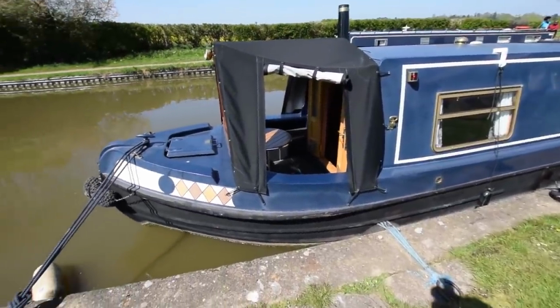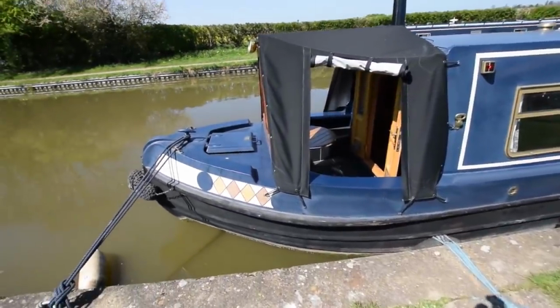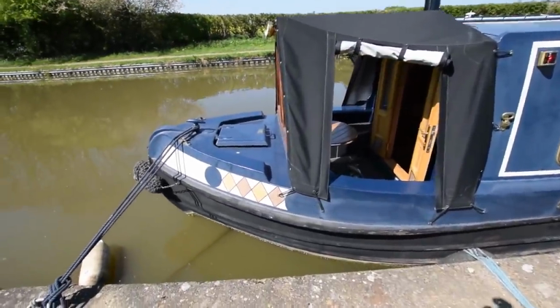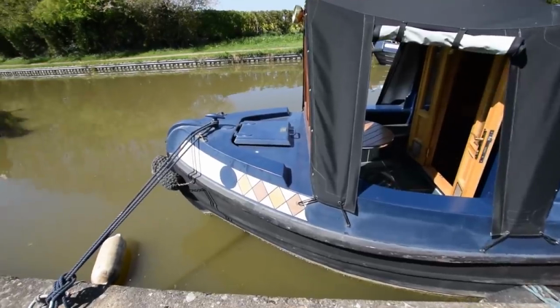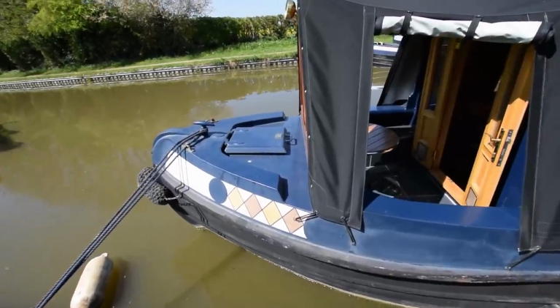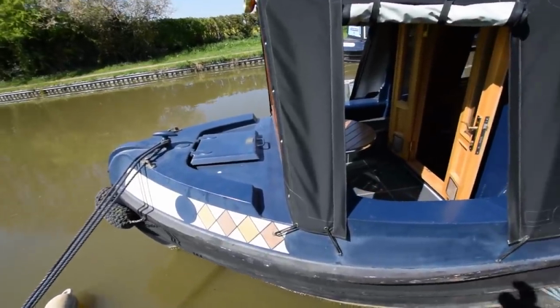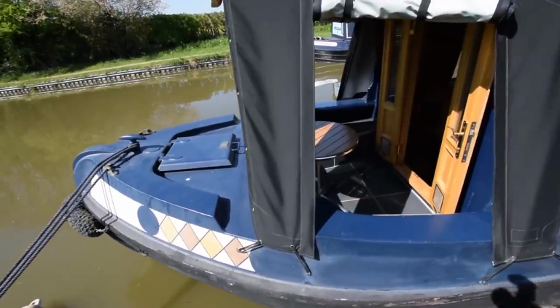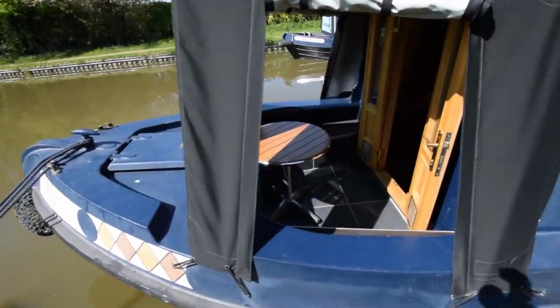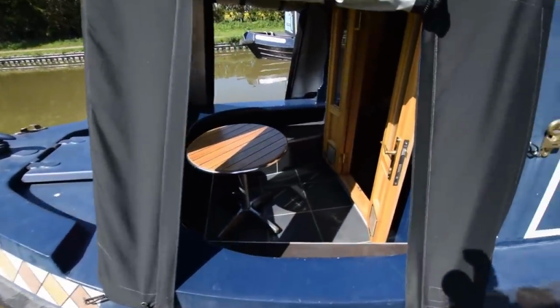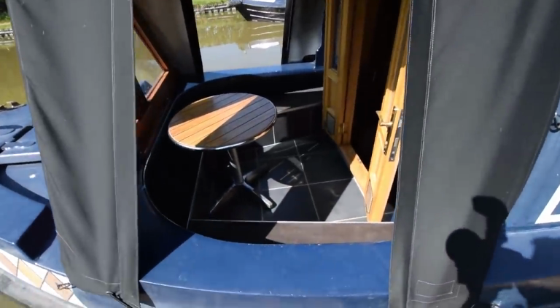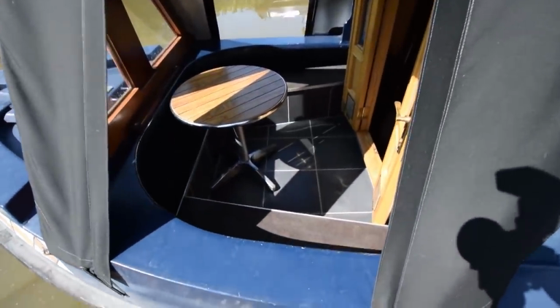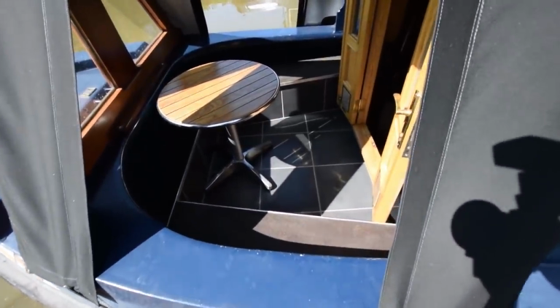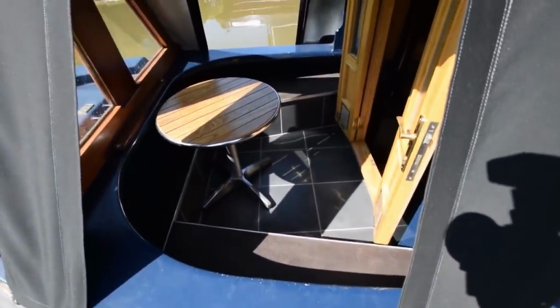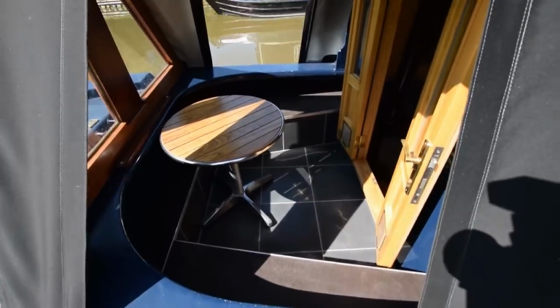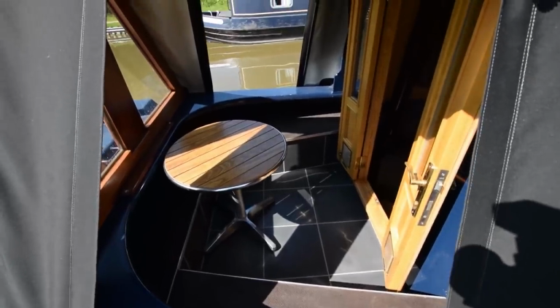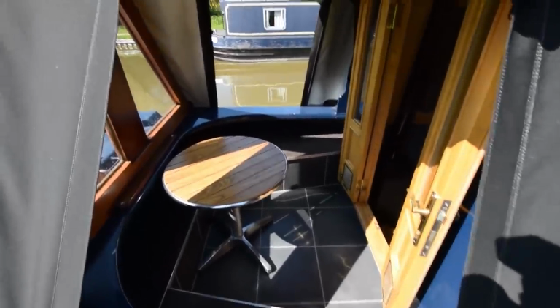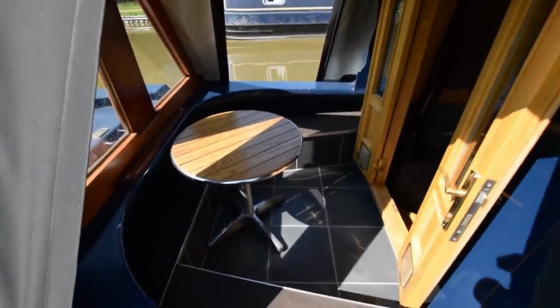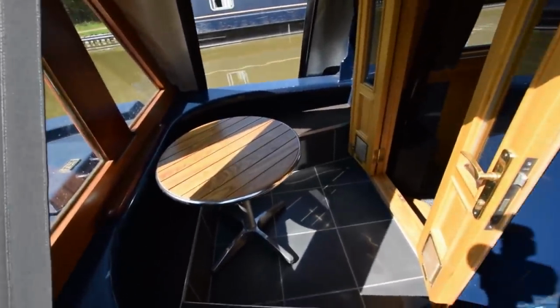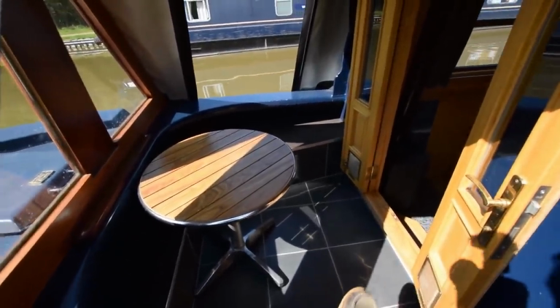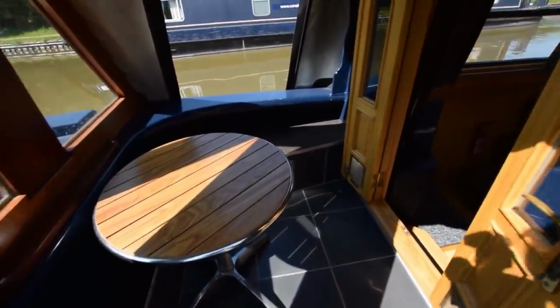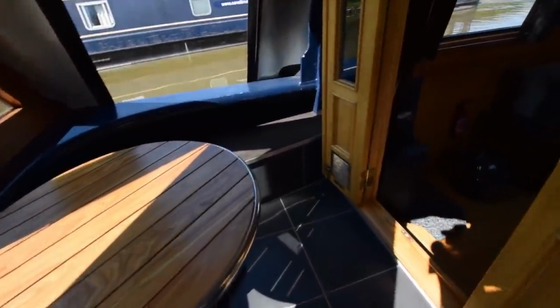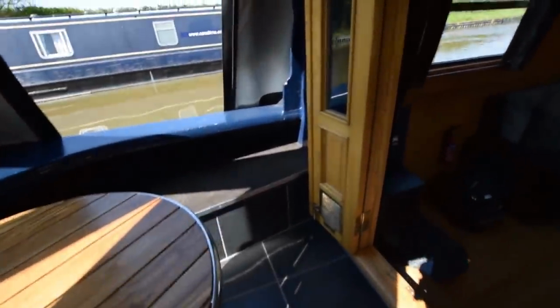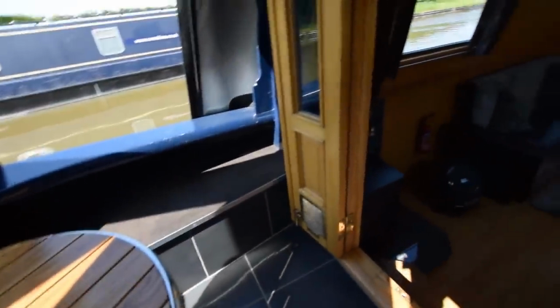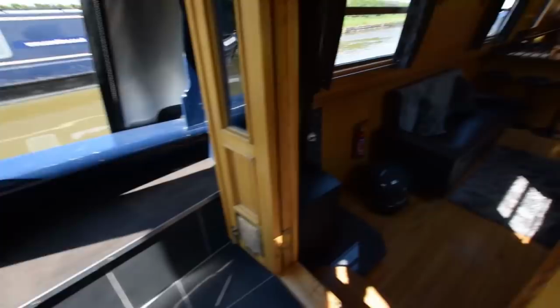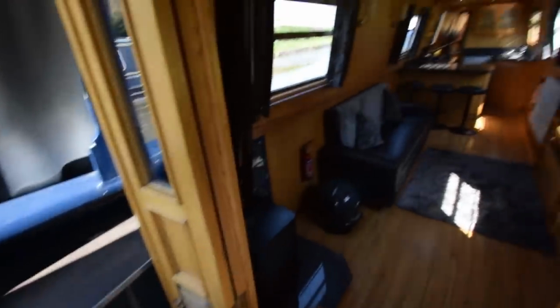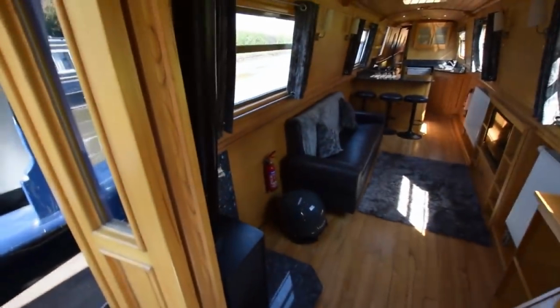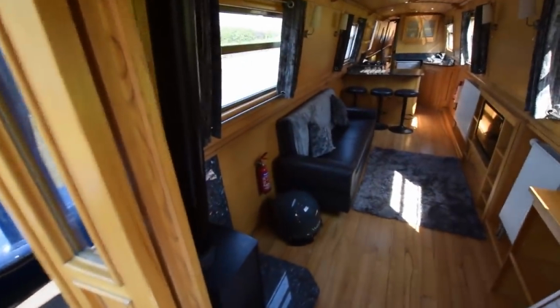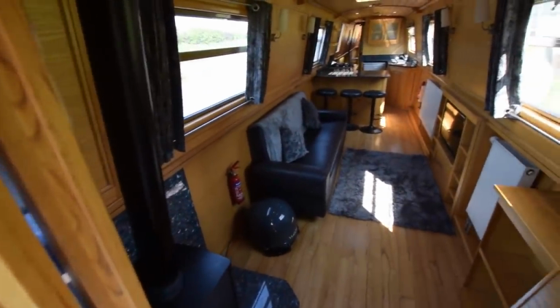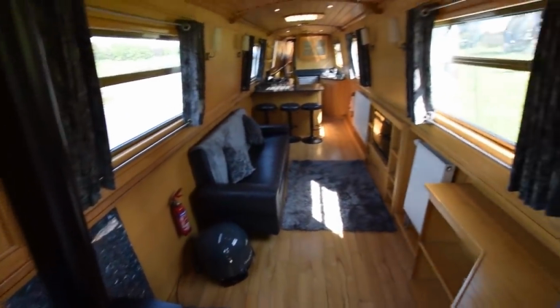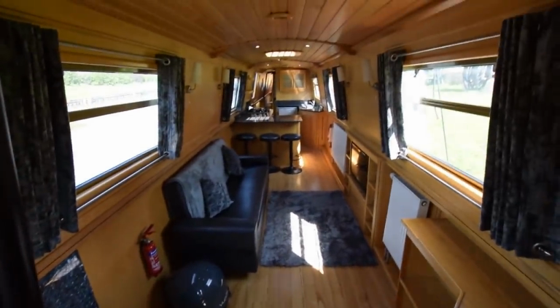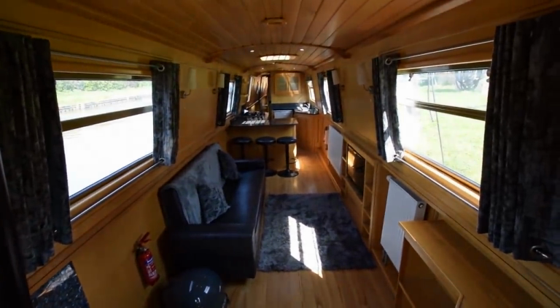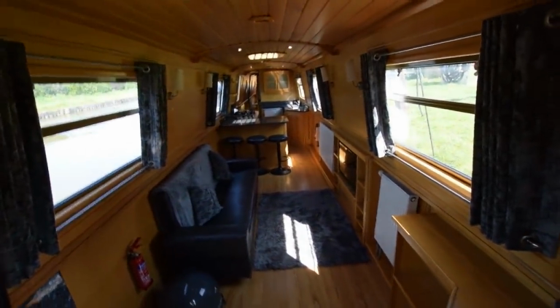Let's go and have a look at the boat. The gas bottles are in that forward locker there in the bows. There's a lovely well deck here with ceramic tiles on the floor, a nice little coffee or dining table, and storage under the lockers either side. And through the glazed front doors into the boat we go.